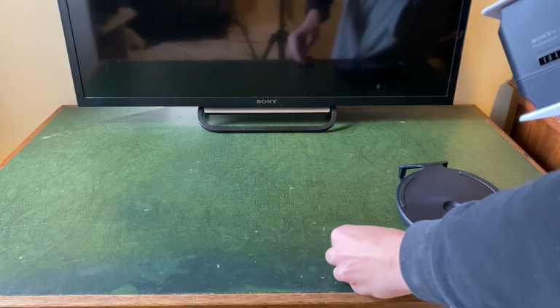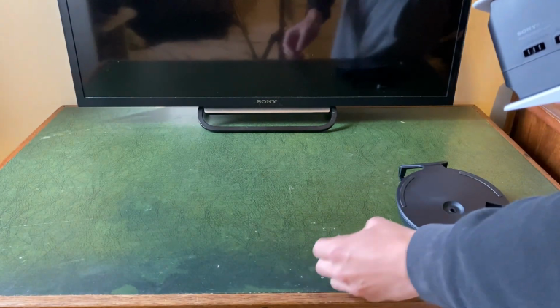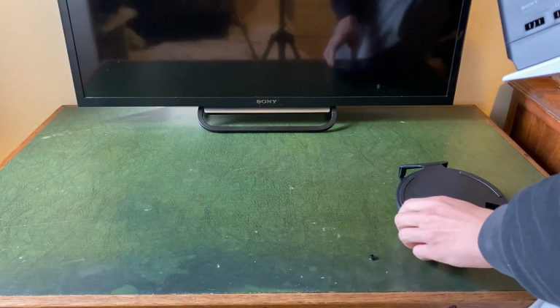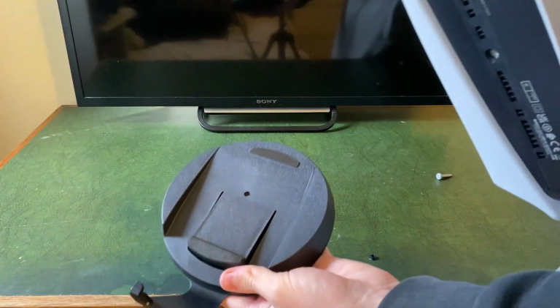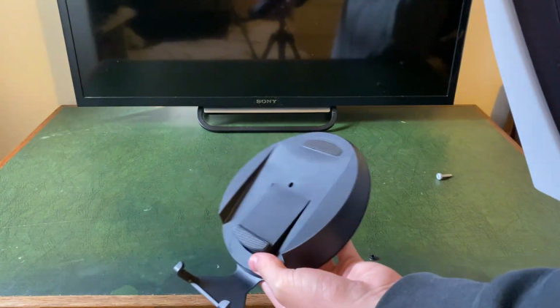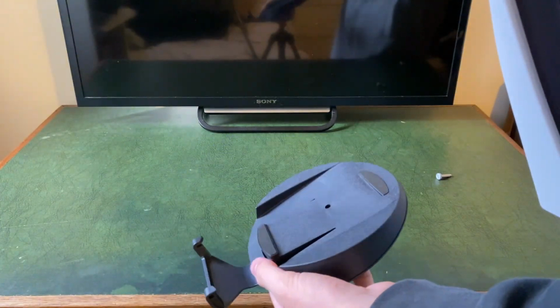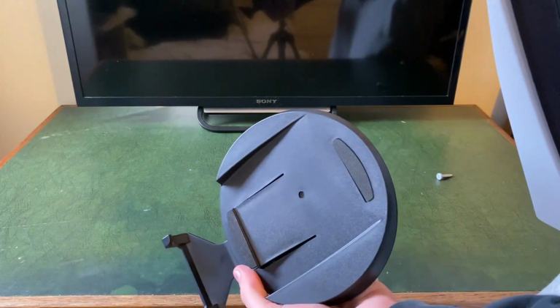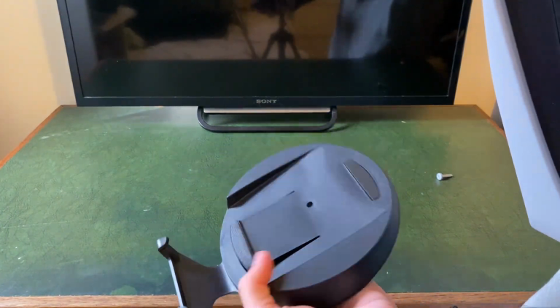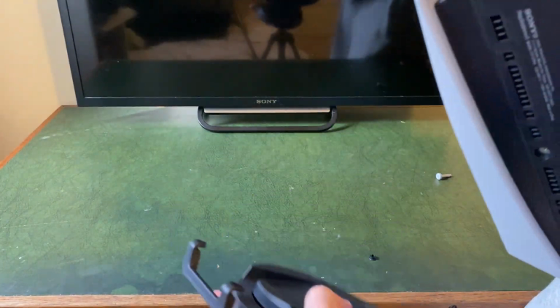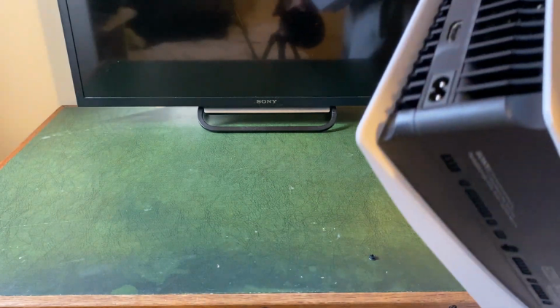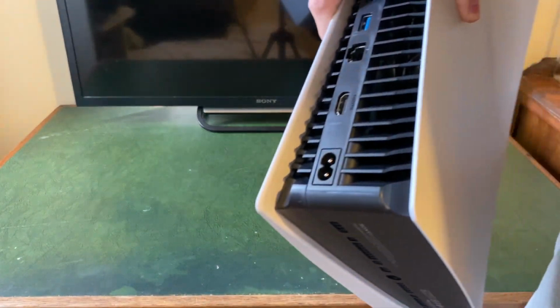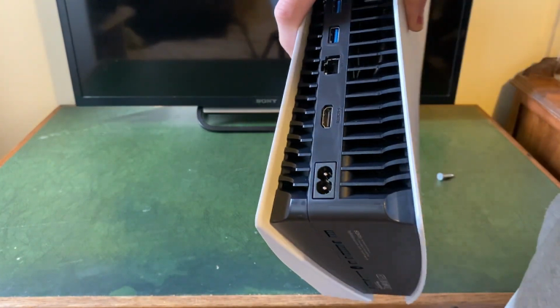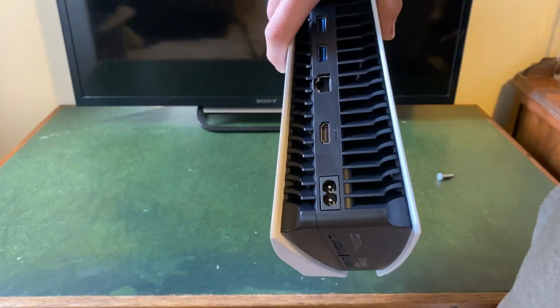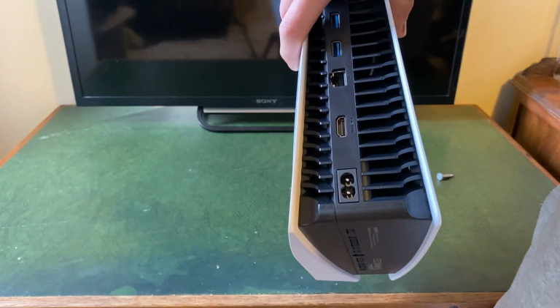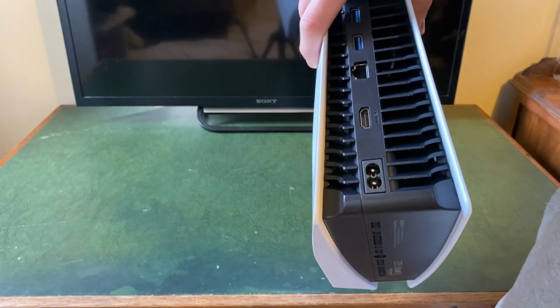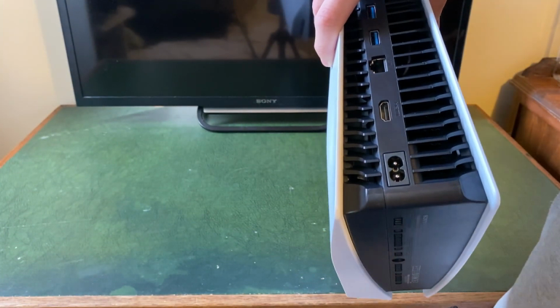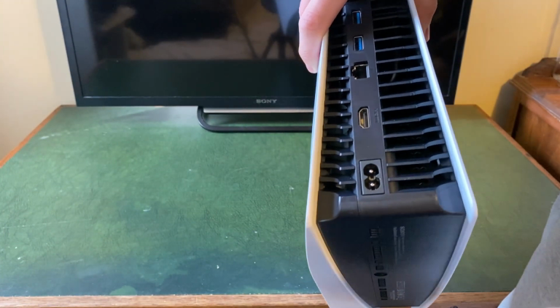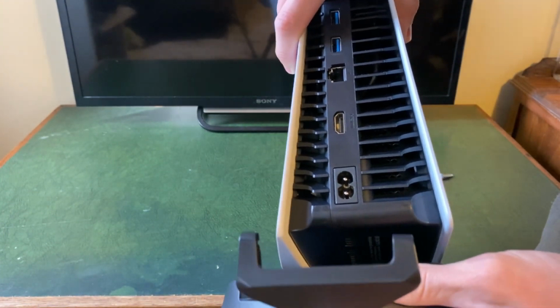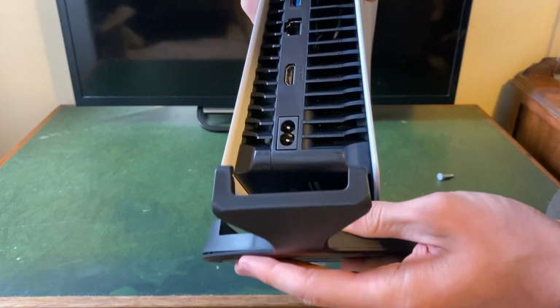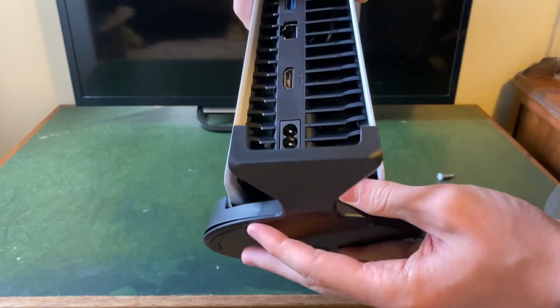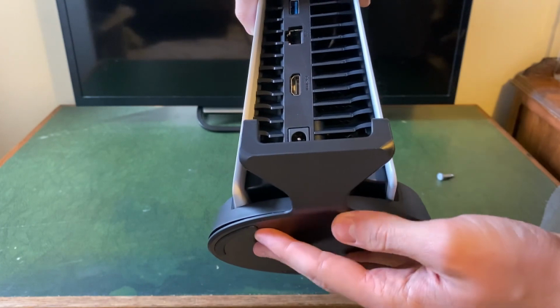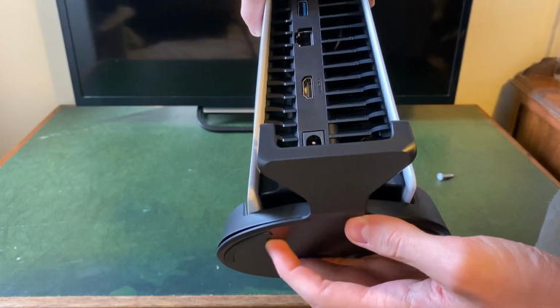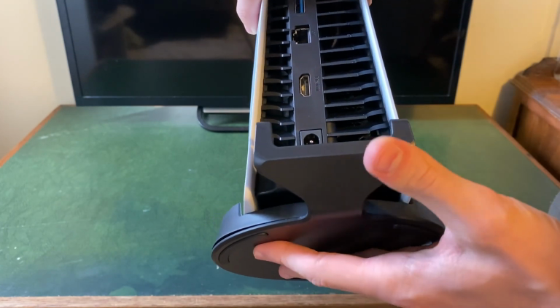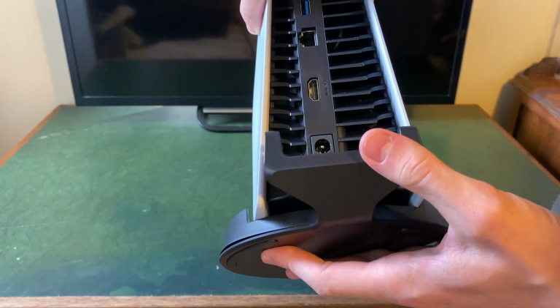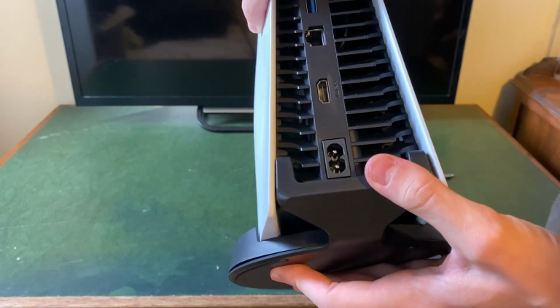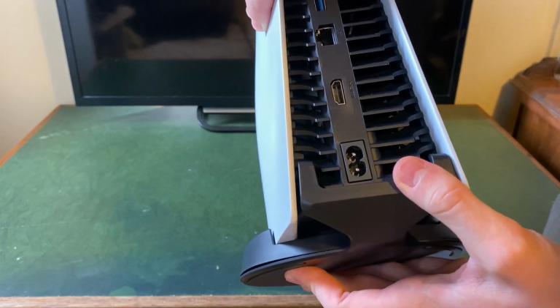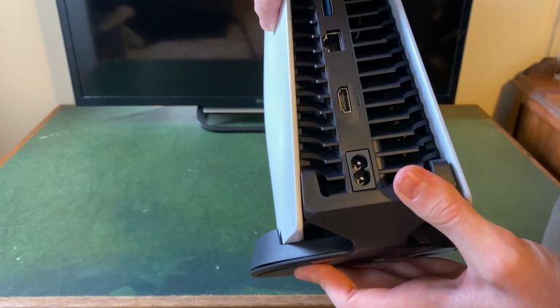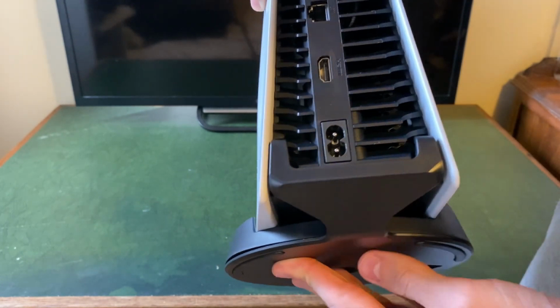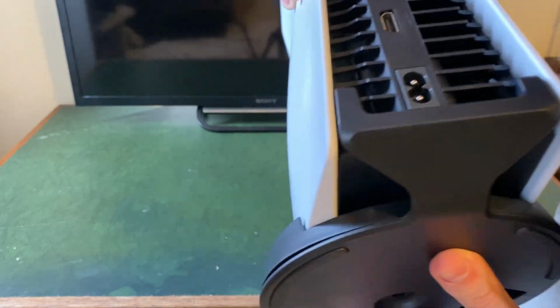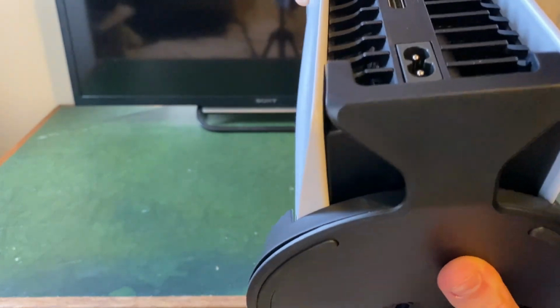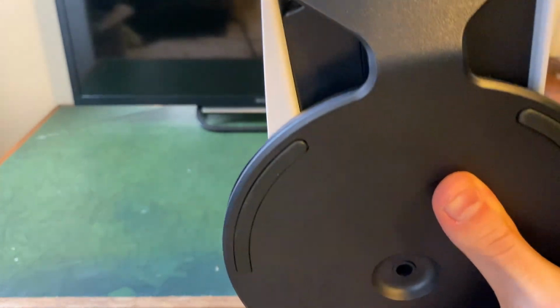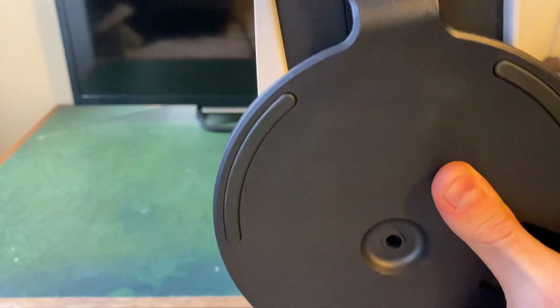Then once you've taken the cover off, grab the stand and position it so you can hook into the air vents. All you need to do is position it and slide it on — it's really straightforward. Make sure it's as far on as it can be.